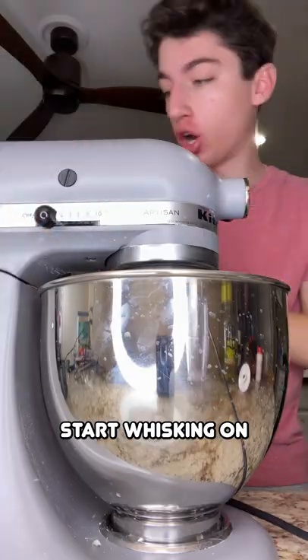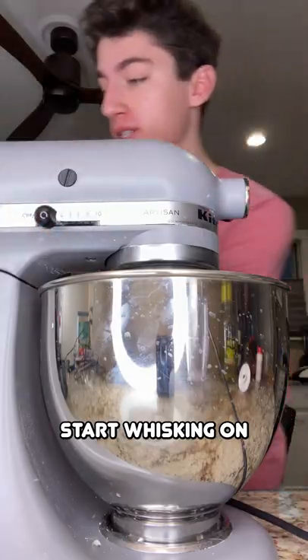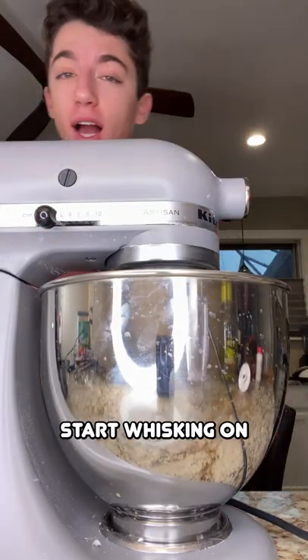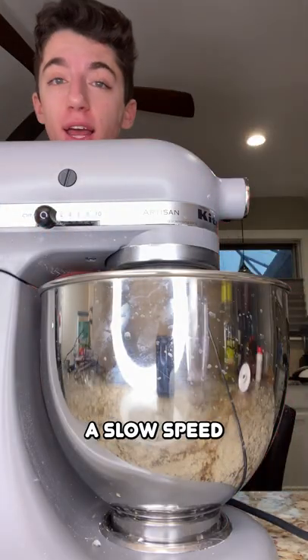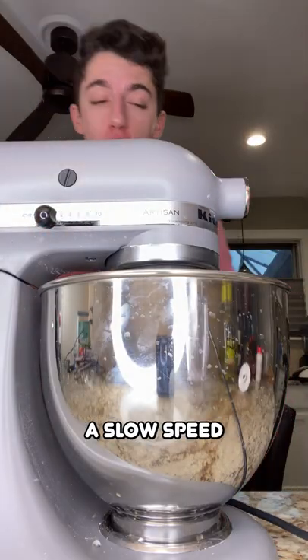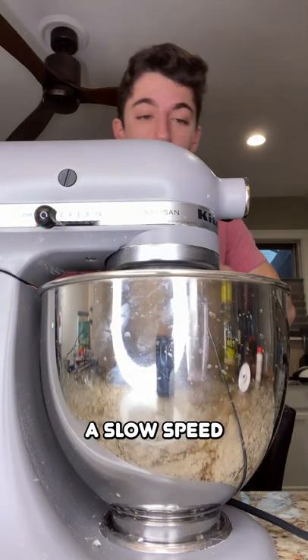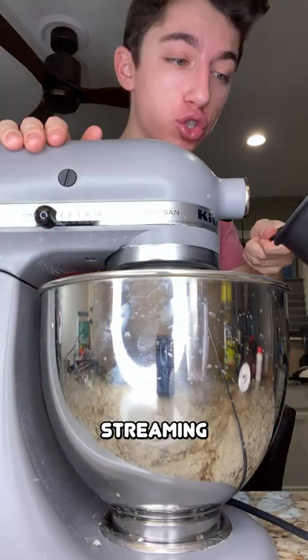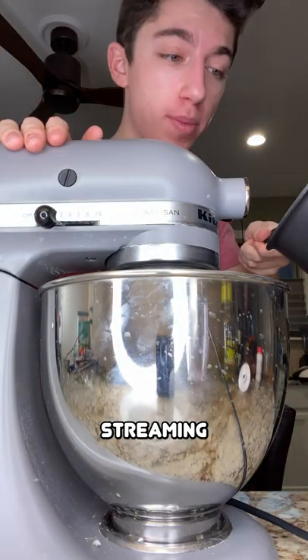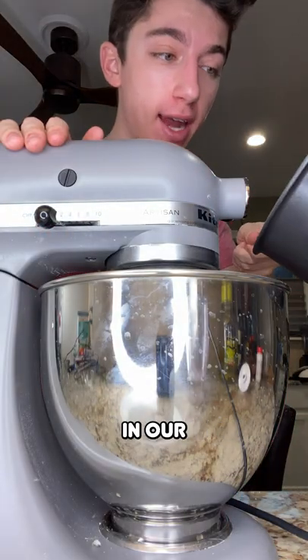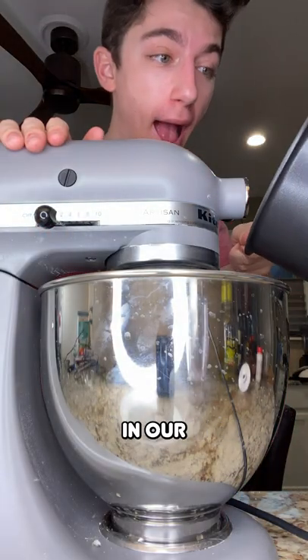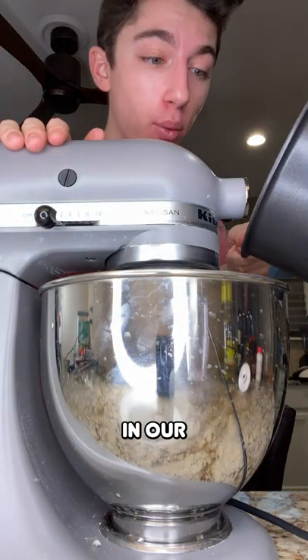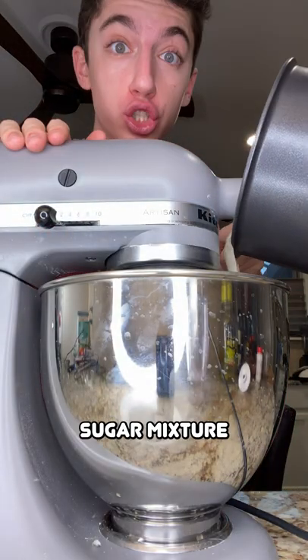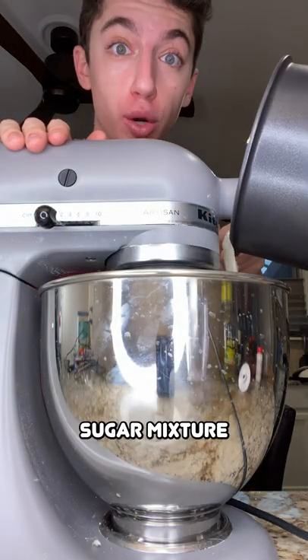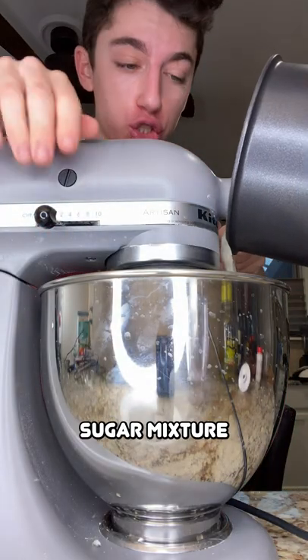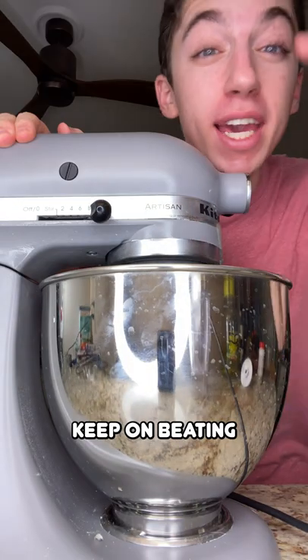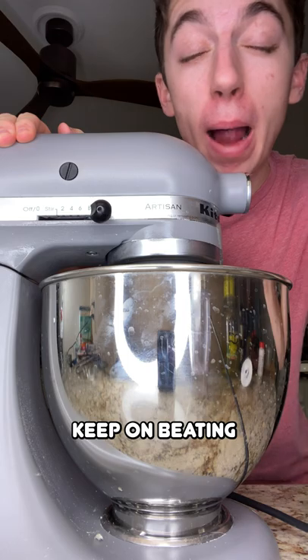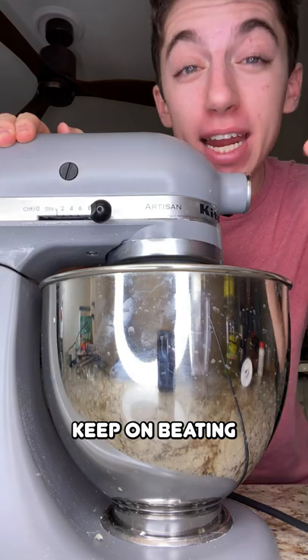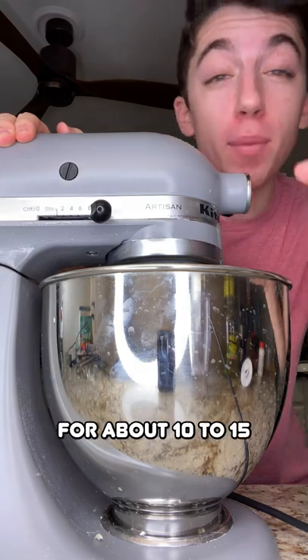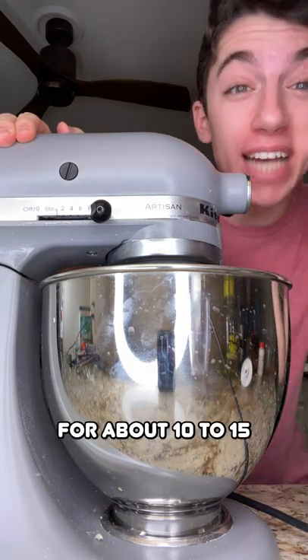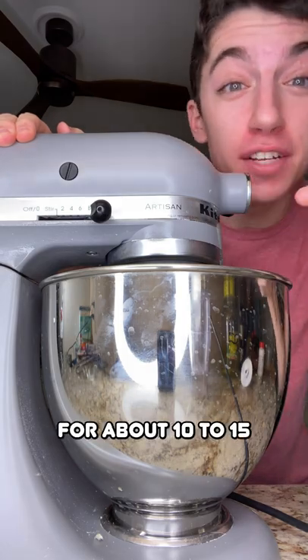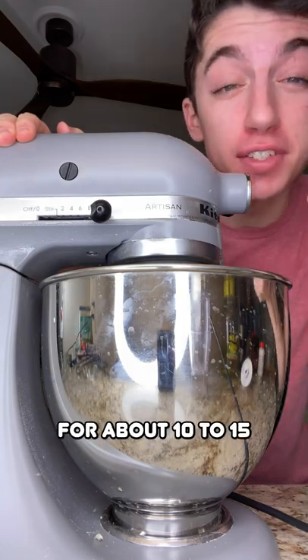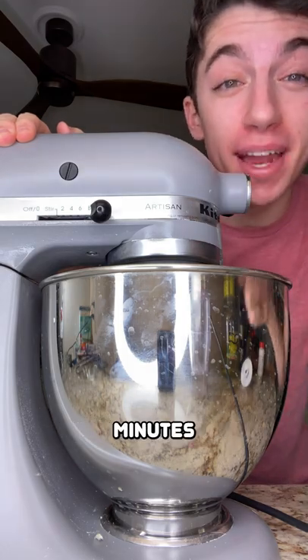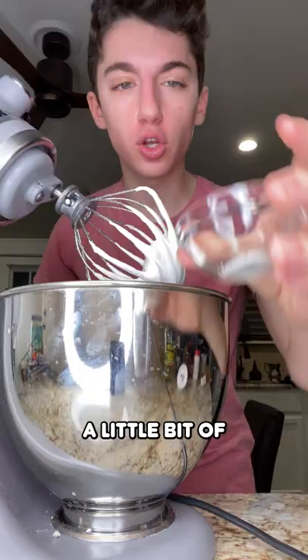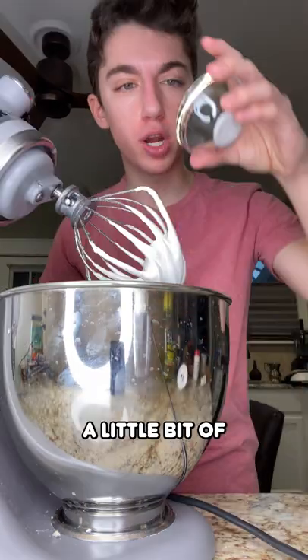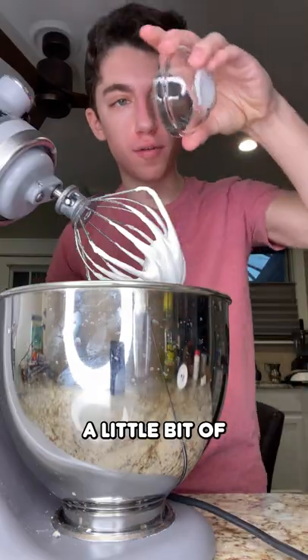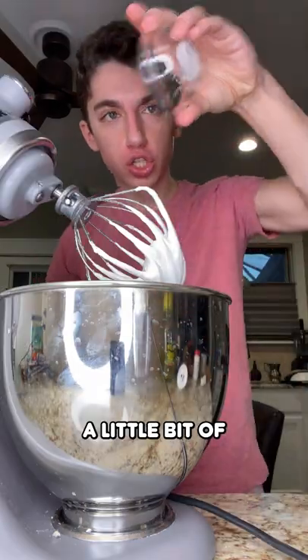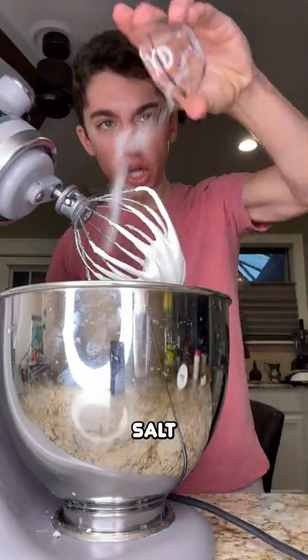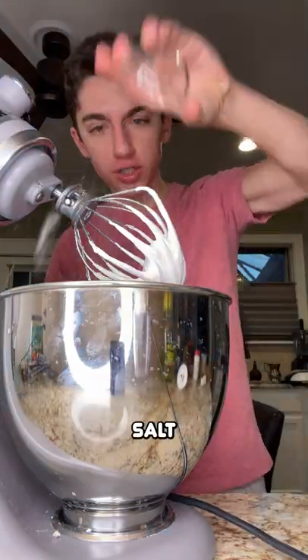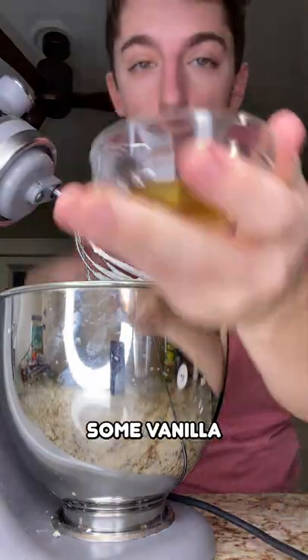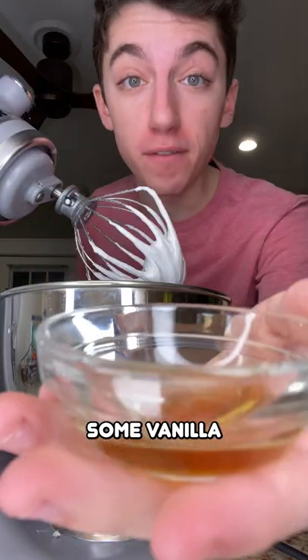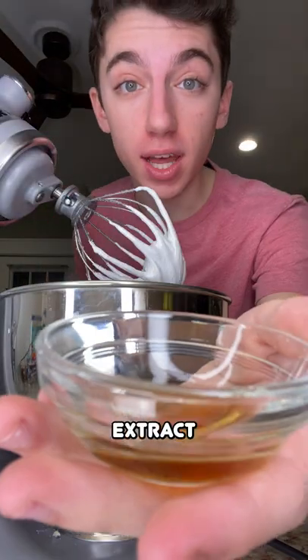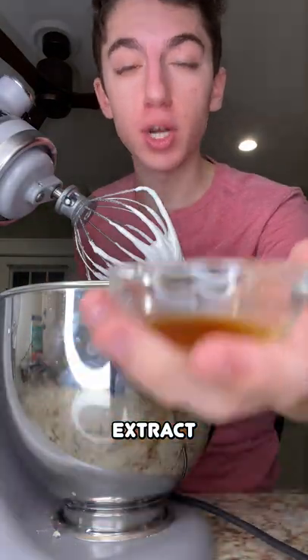Start whisking on a slow speed, streaming in our sugar mixture. Keep on beating for about 10-15 minutes. Add a little bit of salt and some vanilla extract.